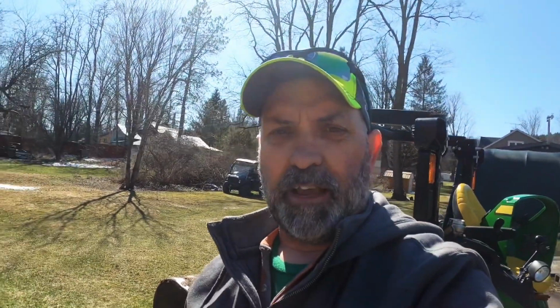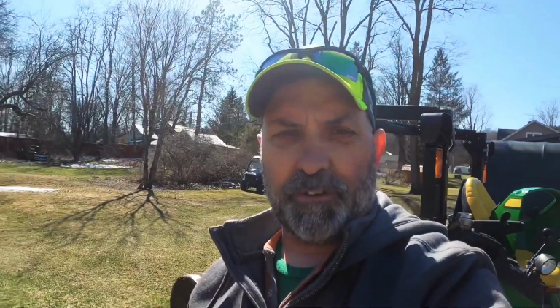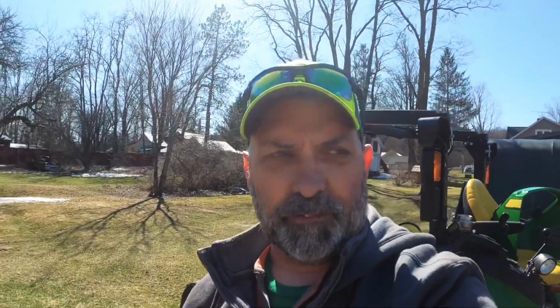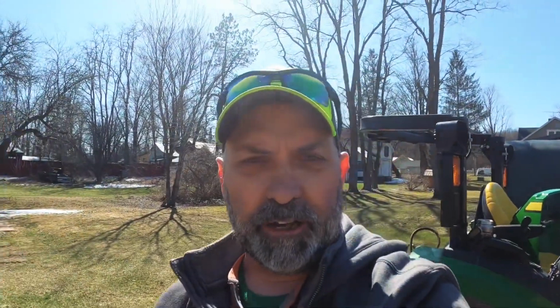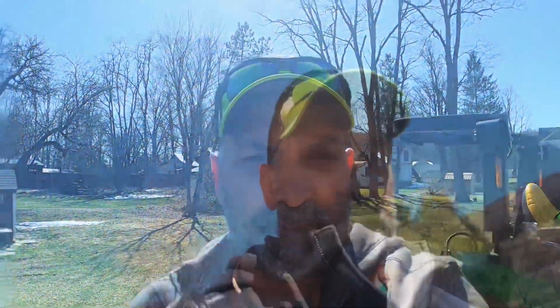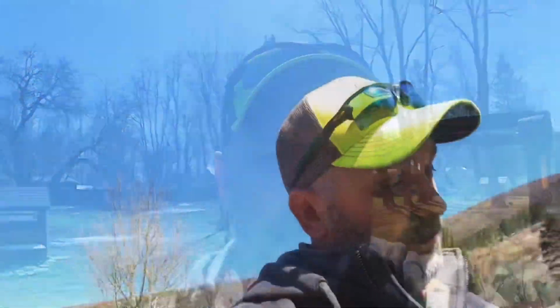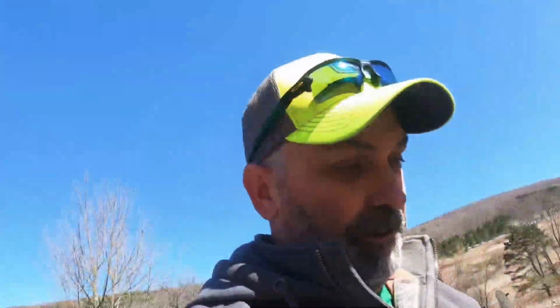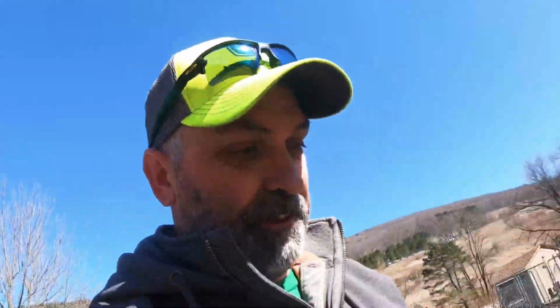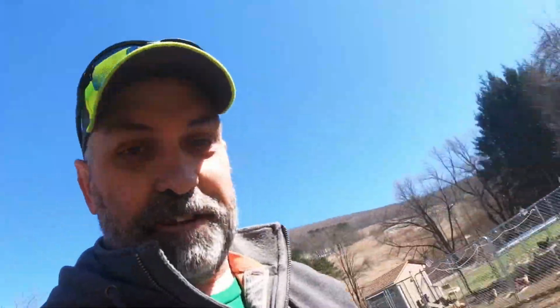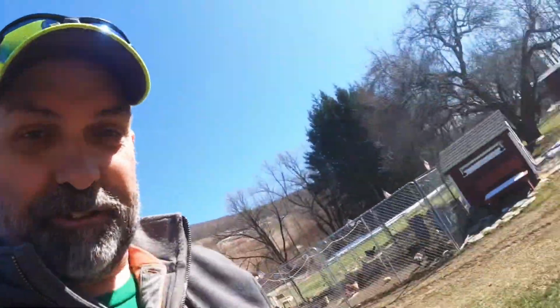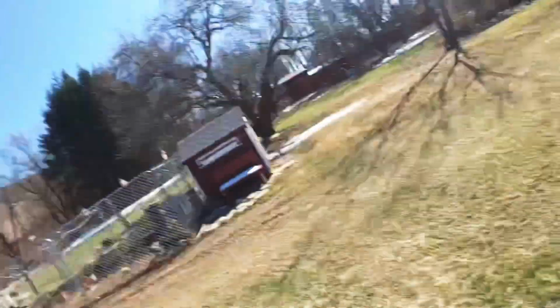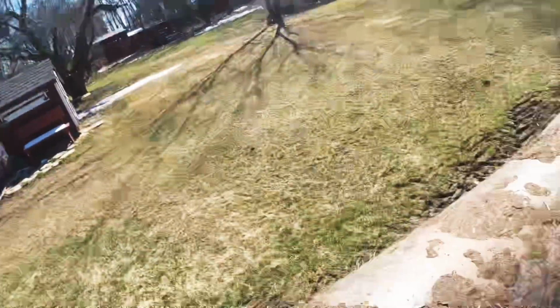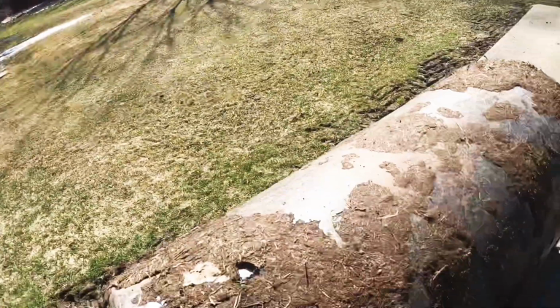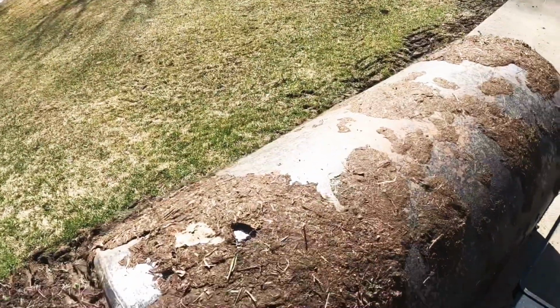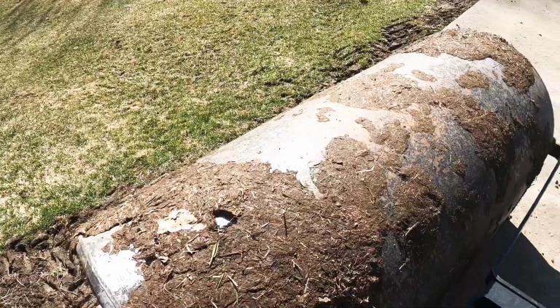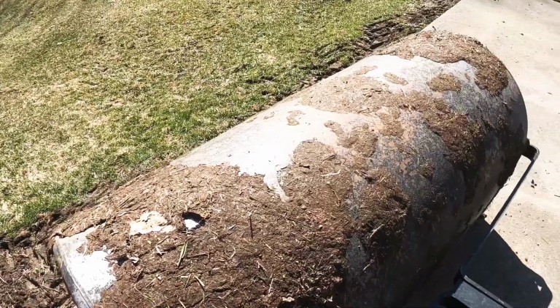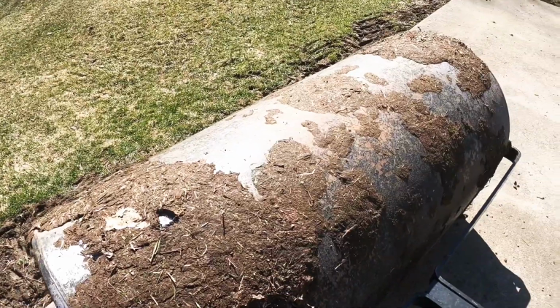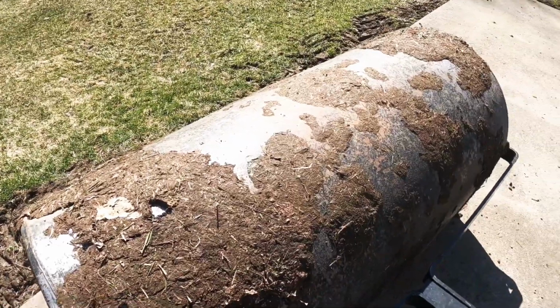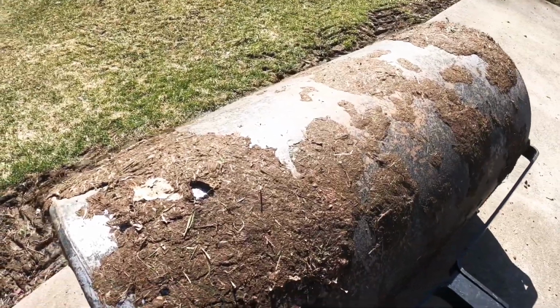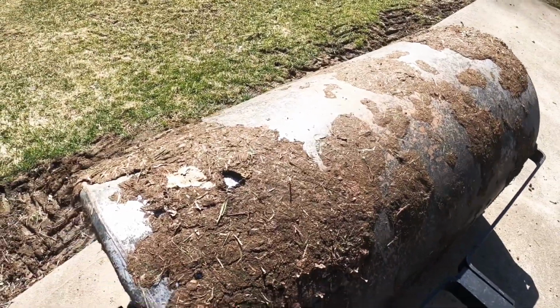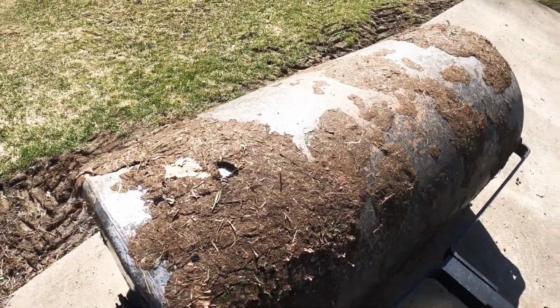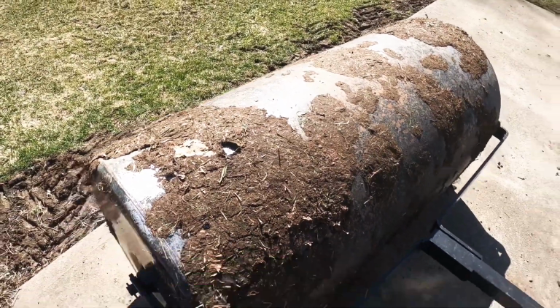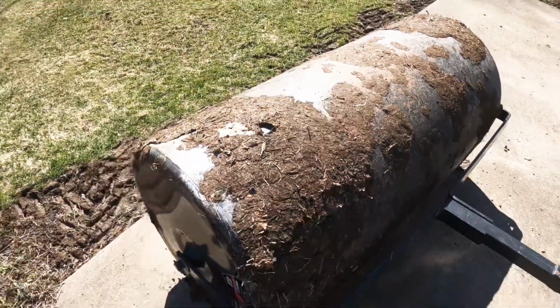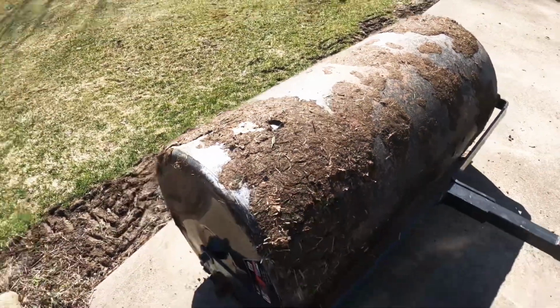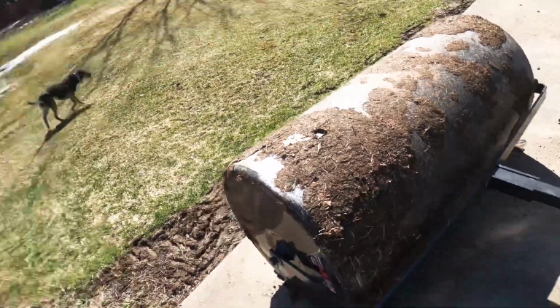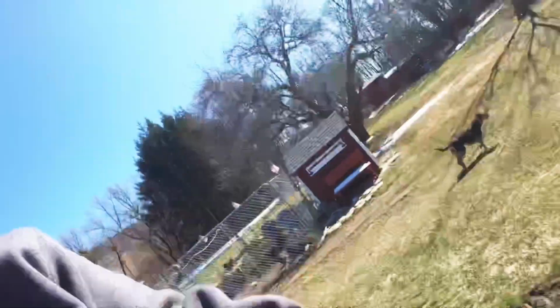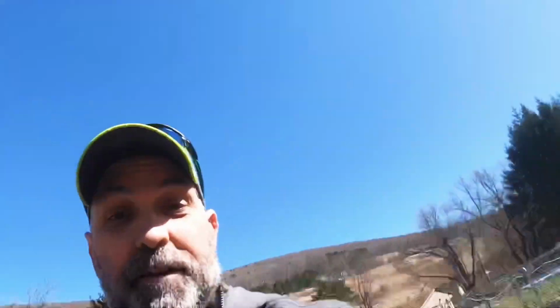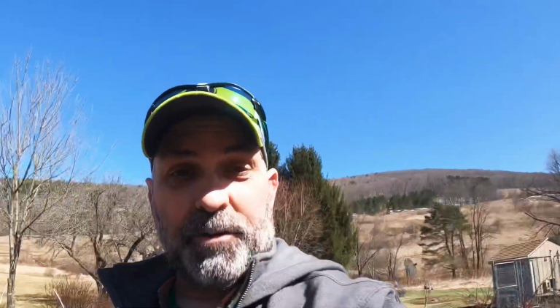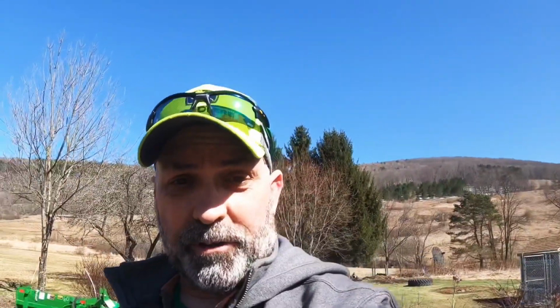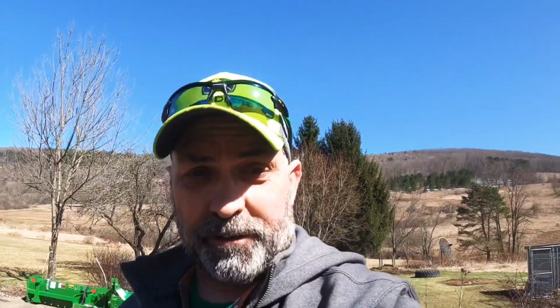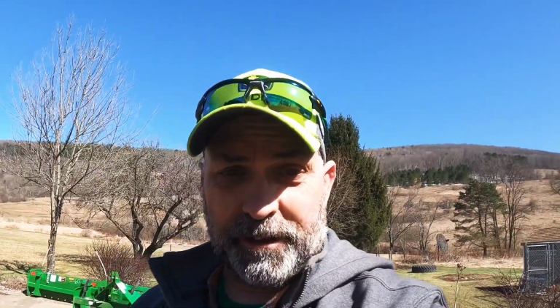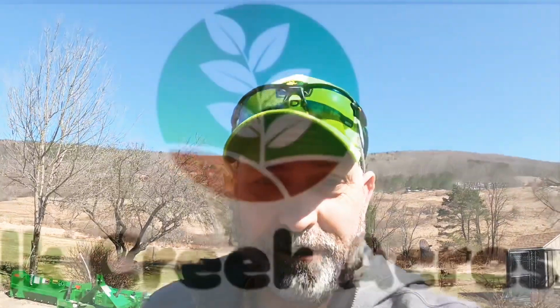Afternoon everybody. If nothing else, lawn rolling sure is good at picking up dog poop. Welcome to Elk Creek Acres.